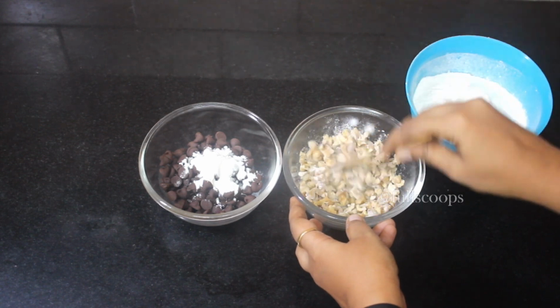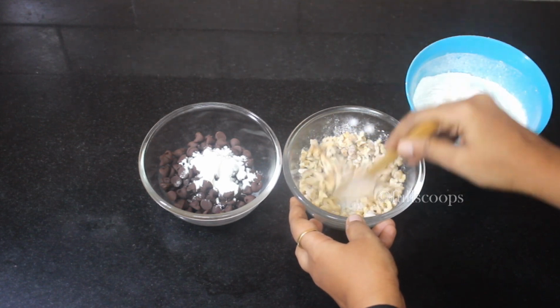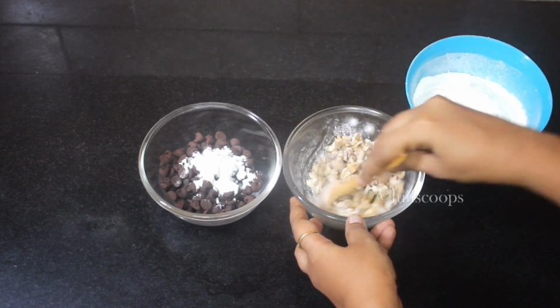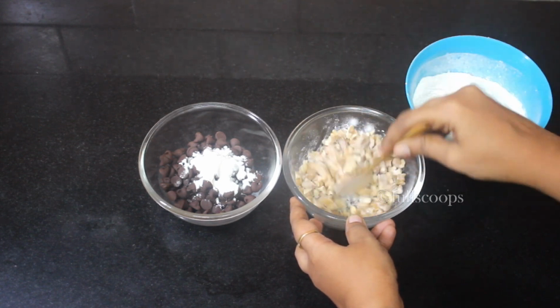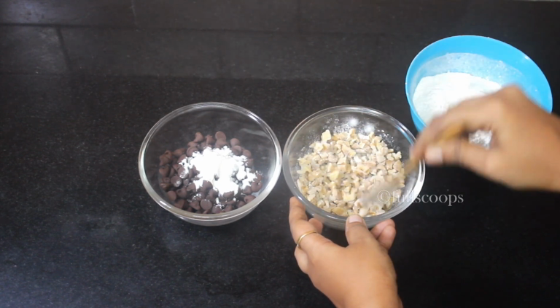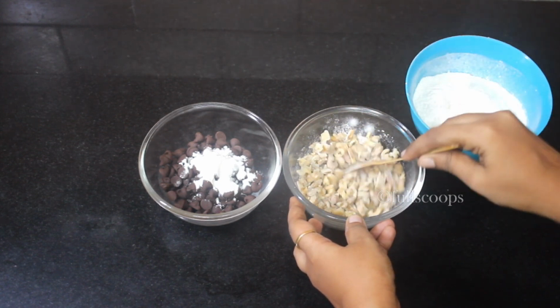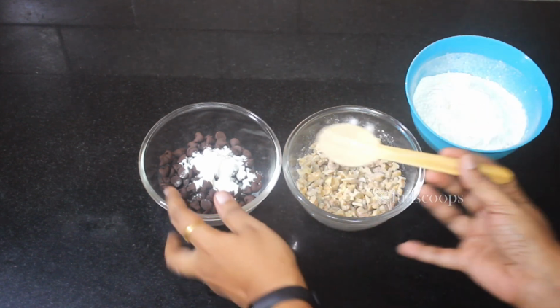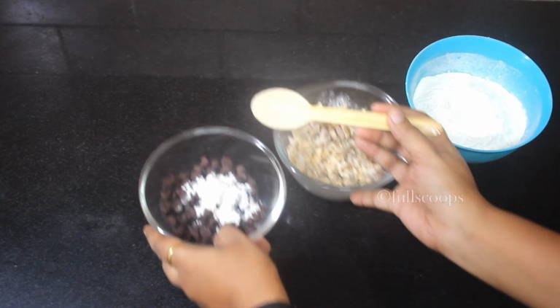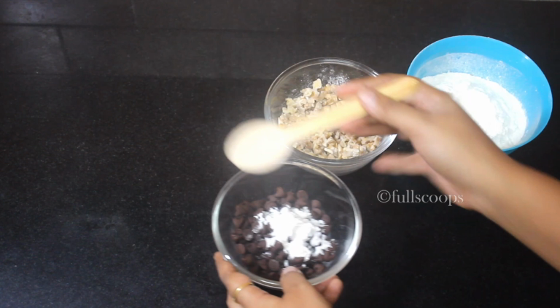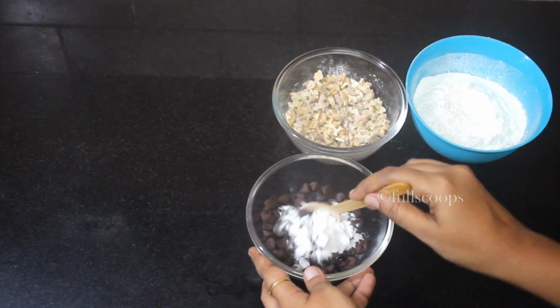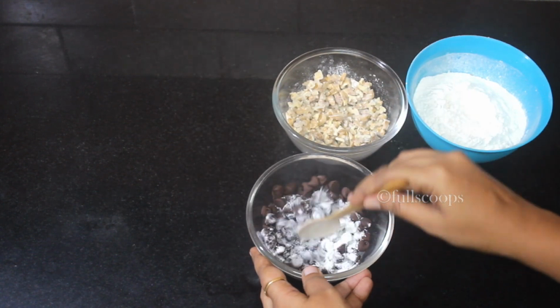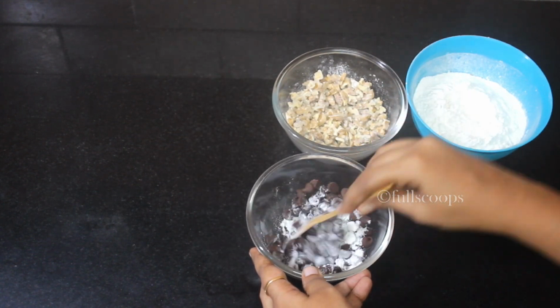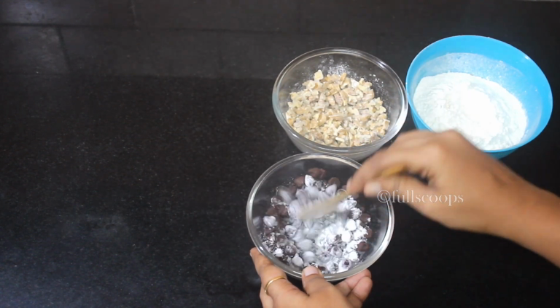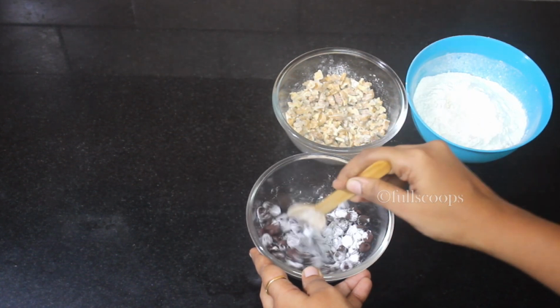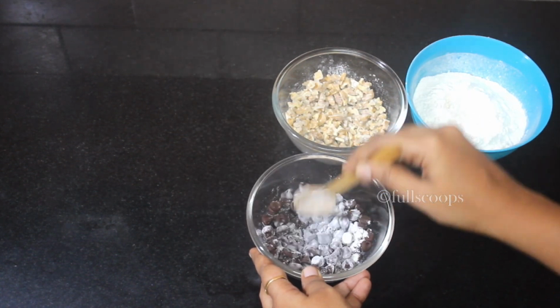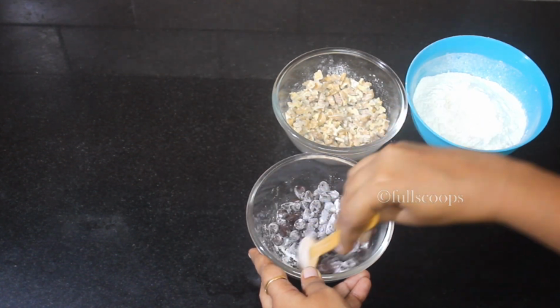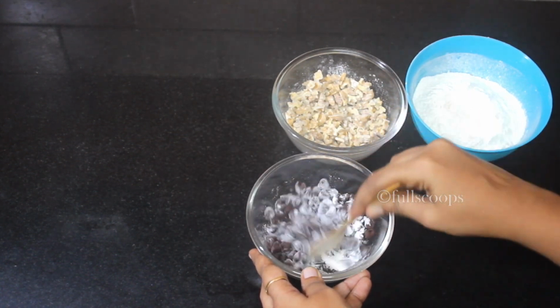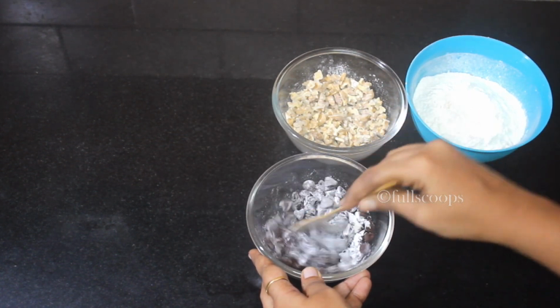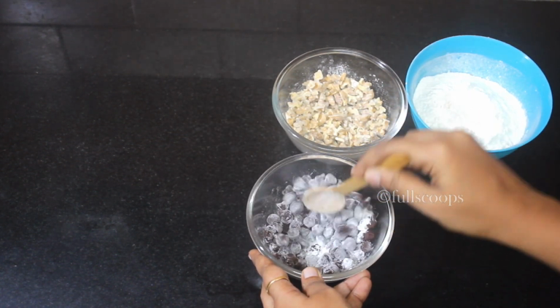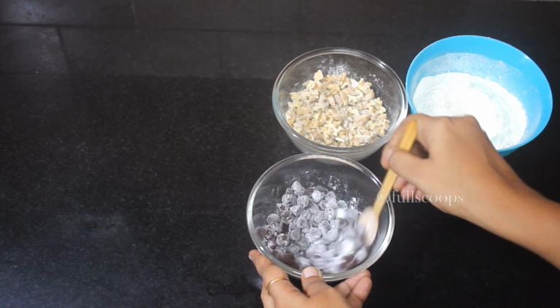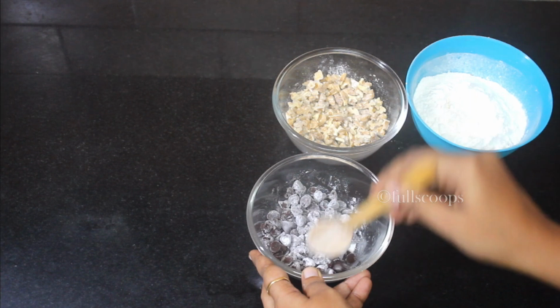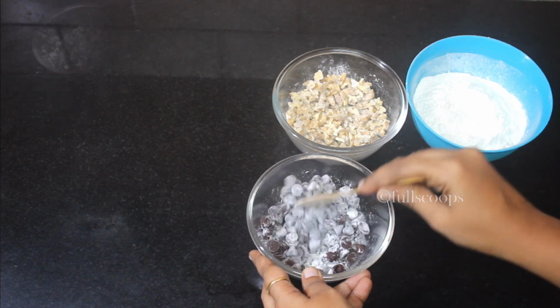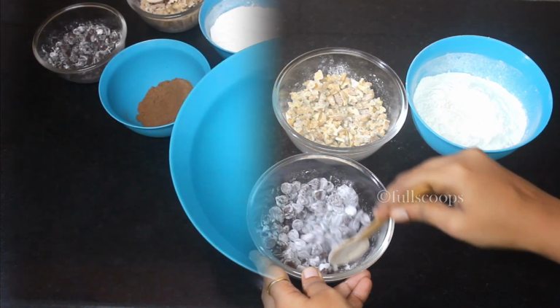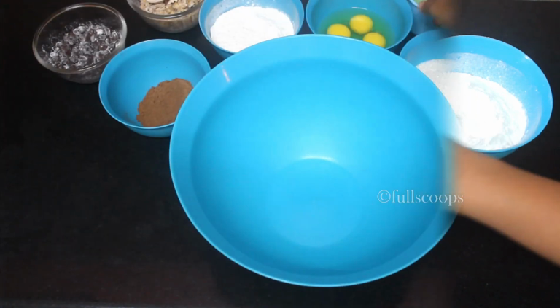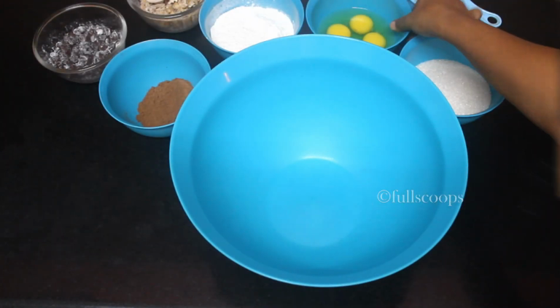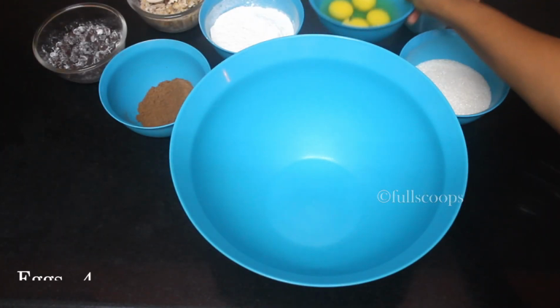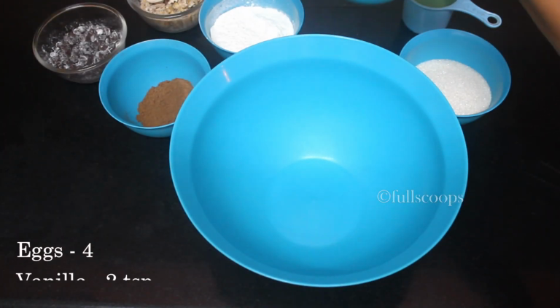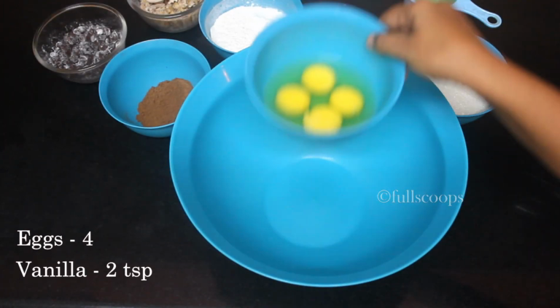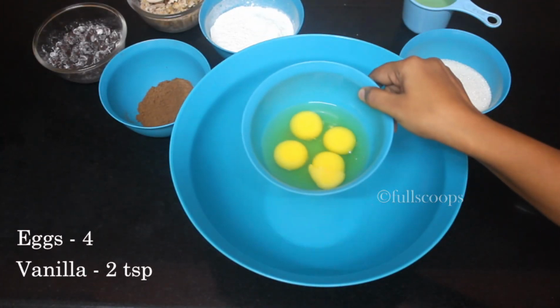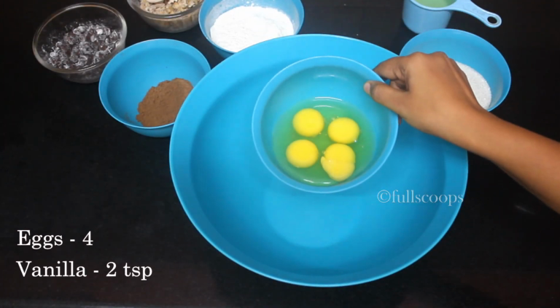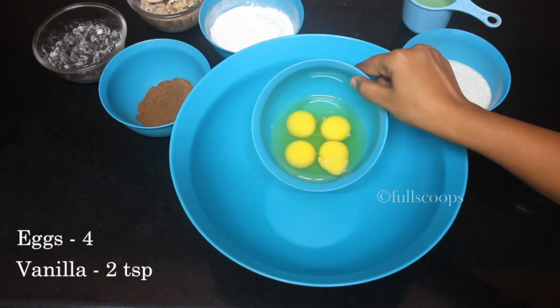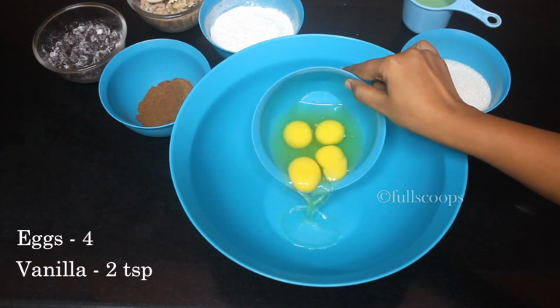This way they will be well spread all along the cake and it'll taste very good. You can use half a cup to 3/4 cup of chocolate chips — I have used 3/4 cup. Next we'll start preparing the batter.